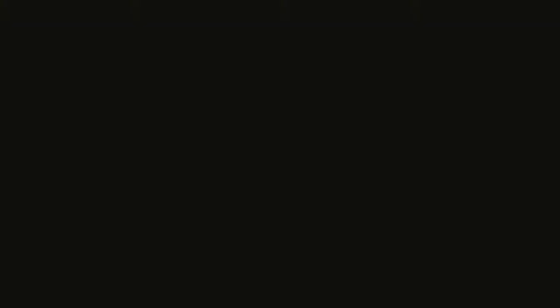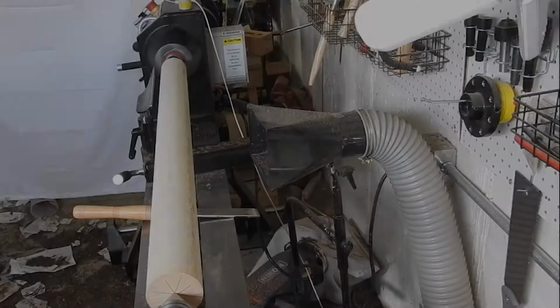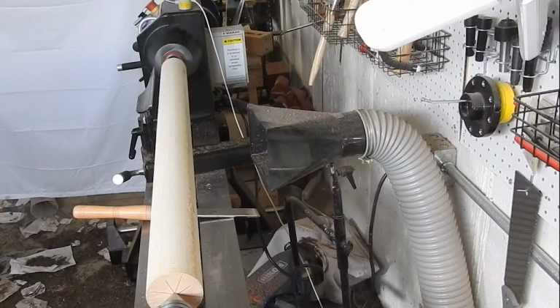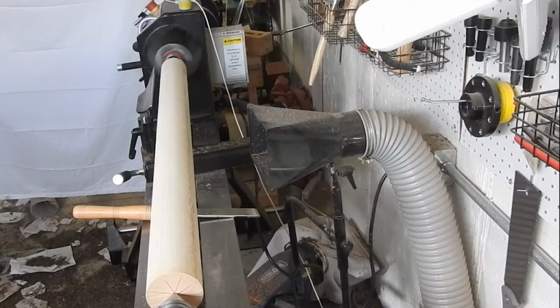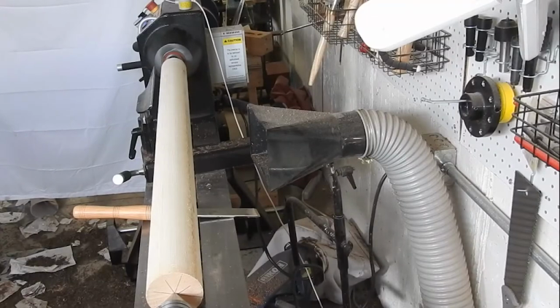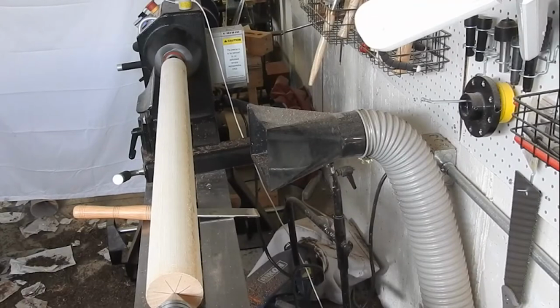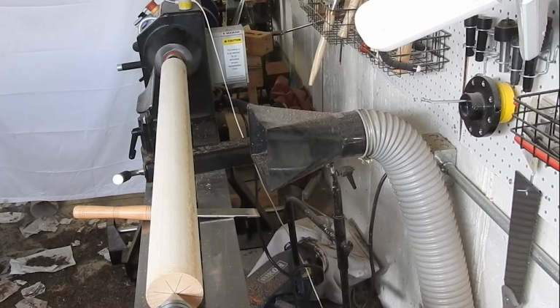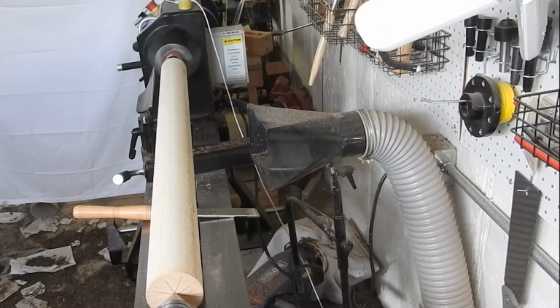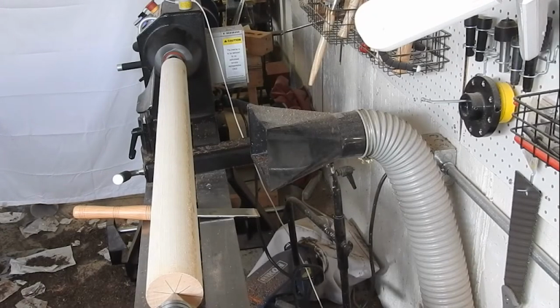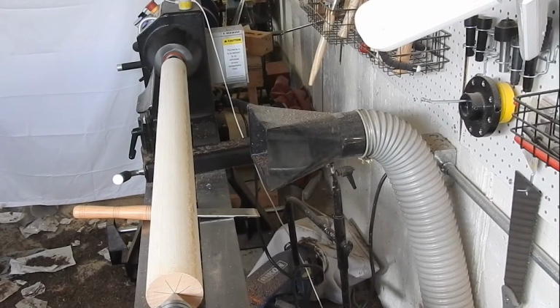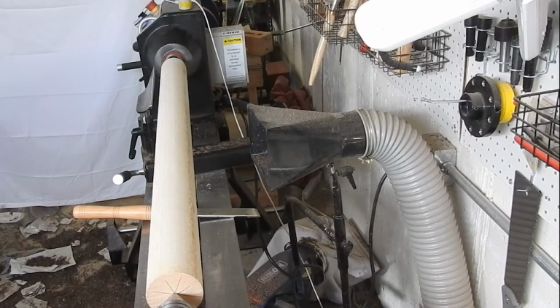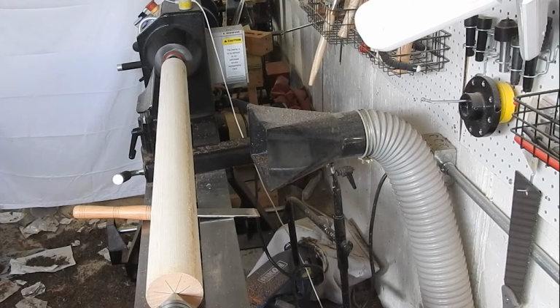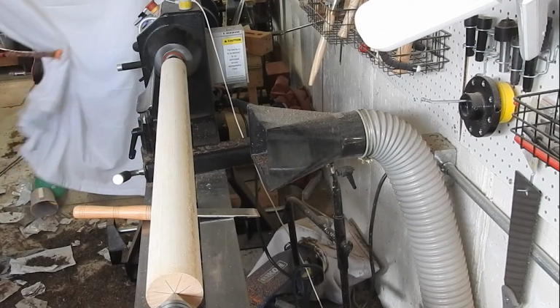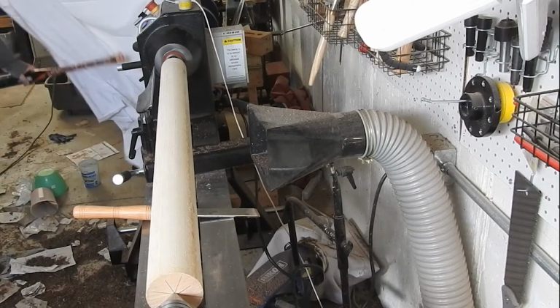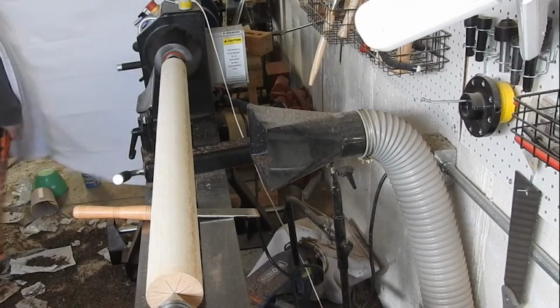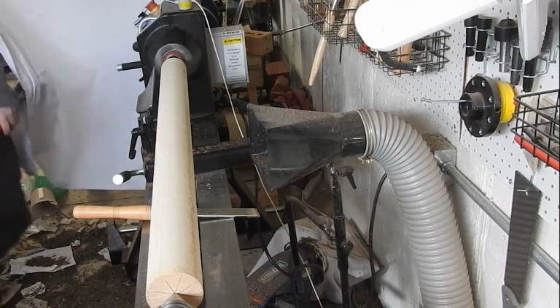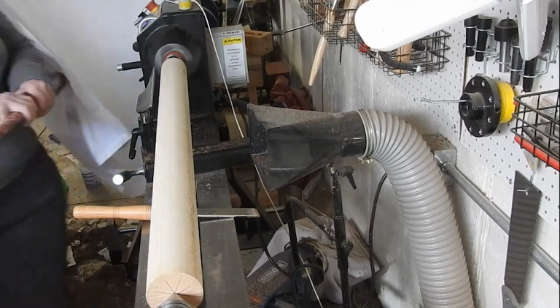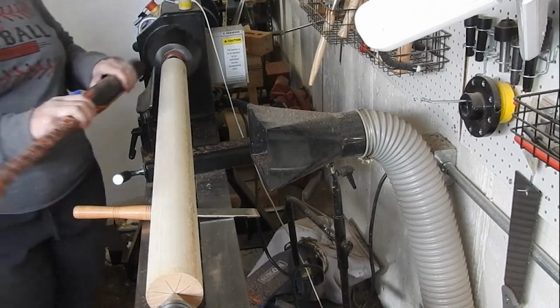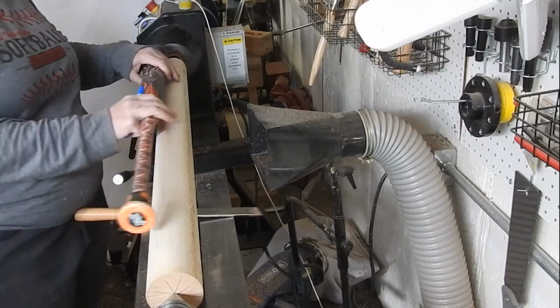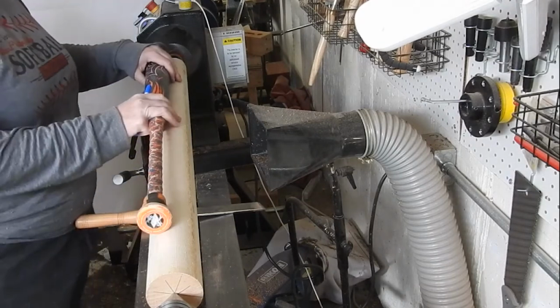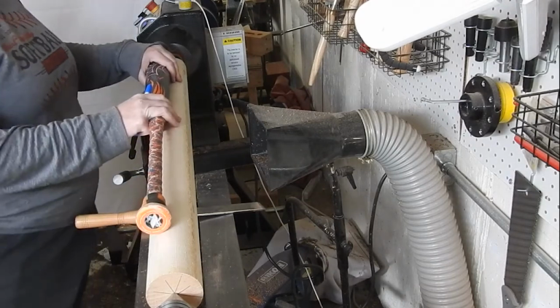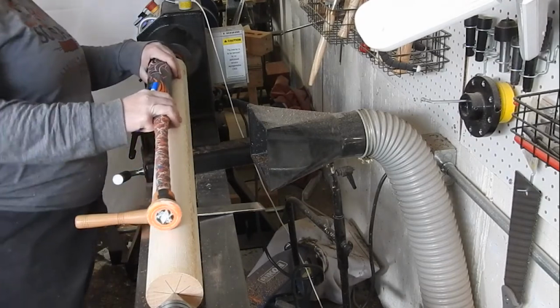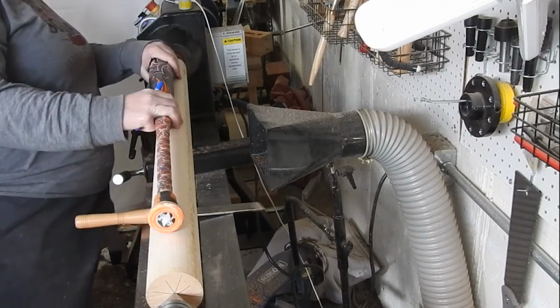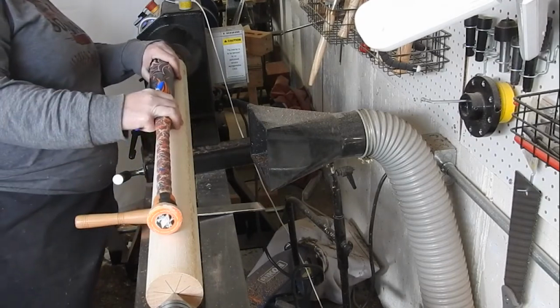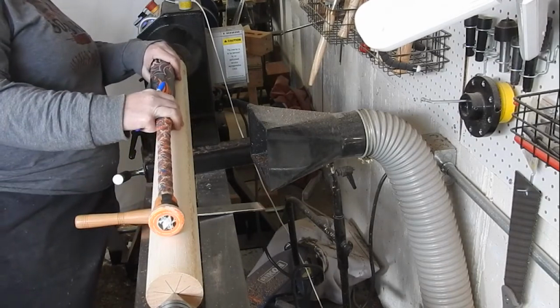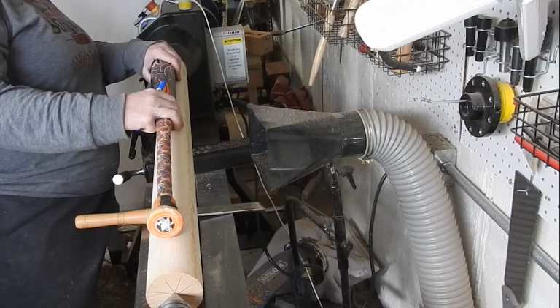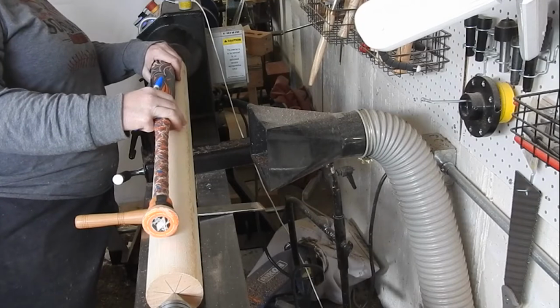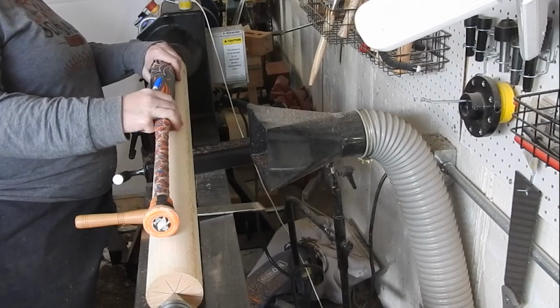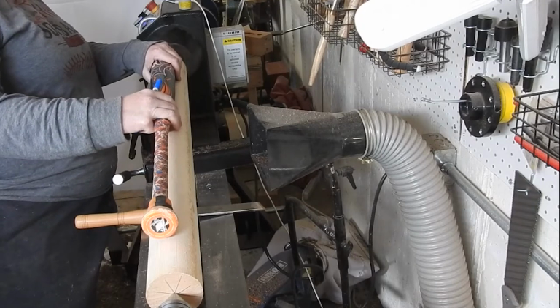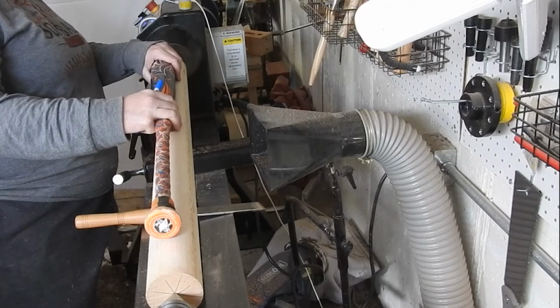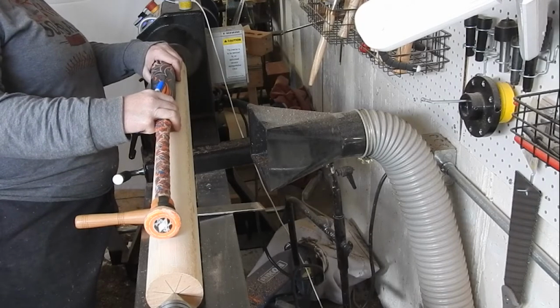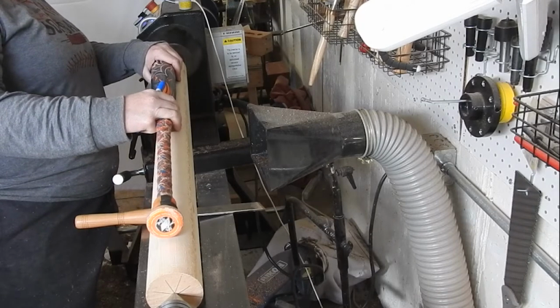Welcome back everyone, thank you so much for tuning in. This week's project — if you couldn't tell by the object in my hand and my shirt — I'm going to be making a softball bat.